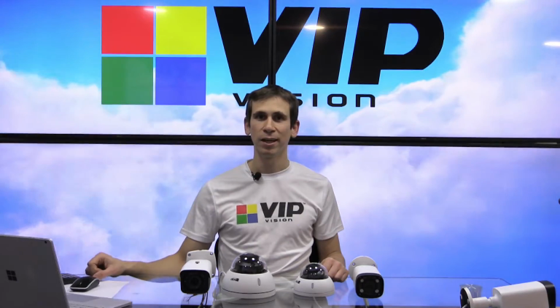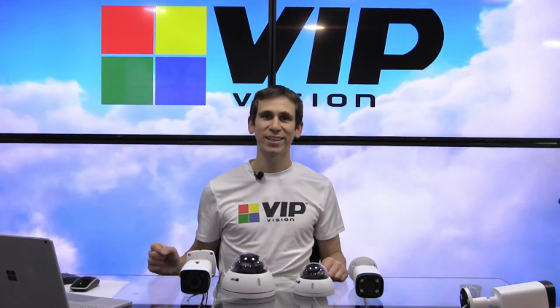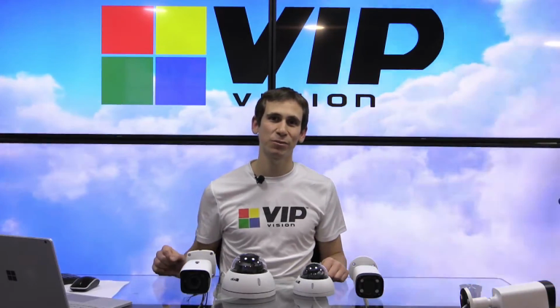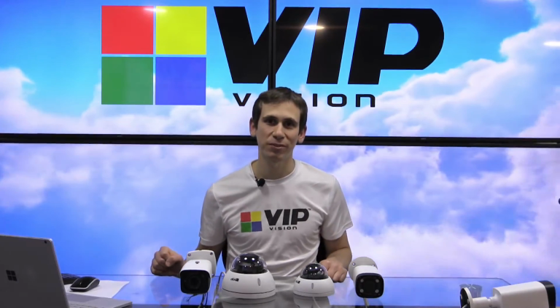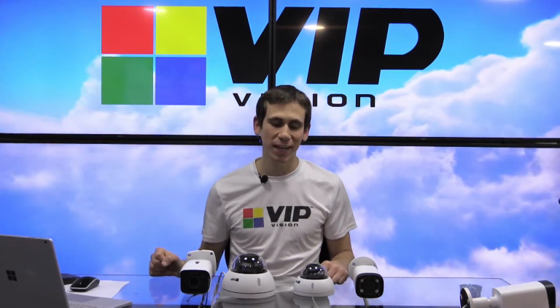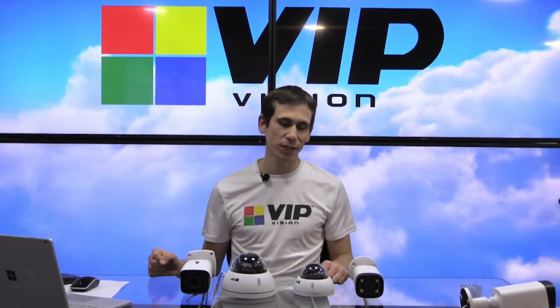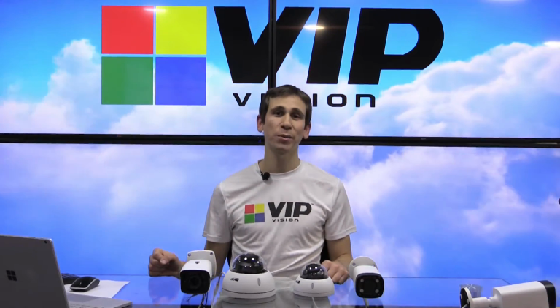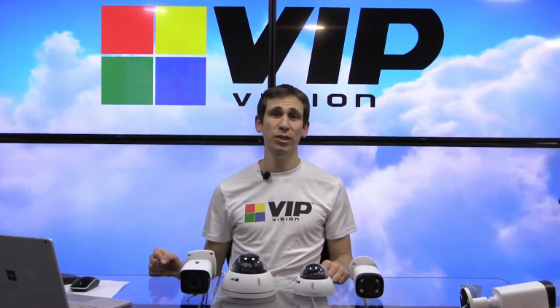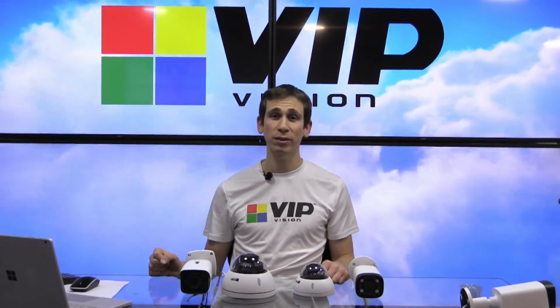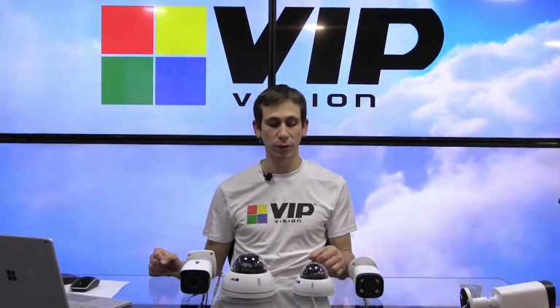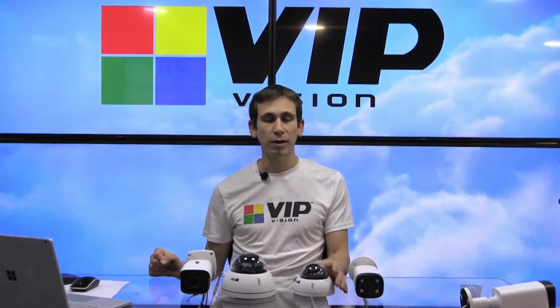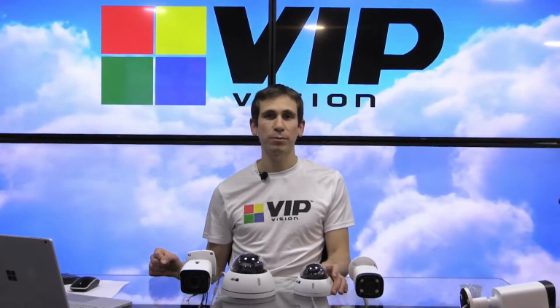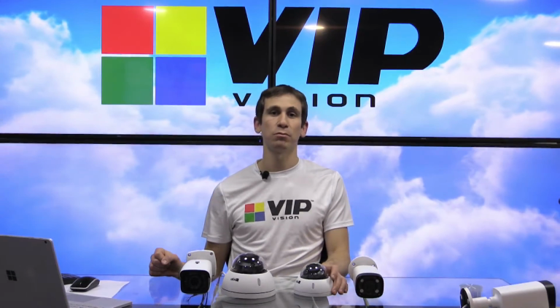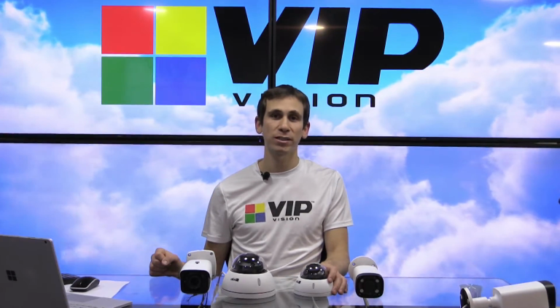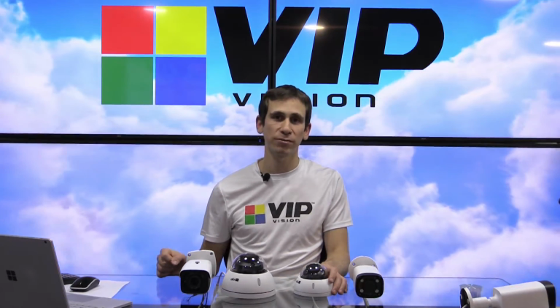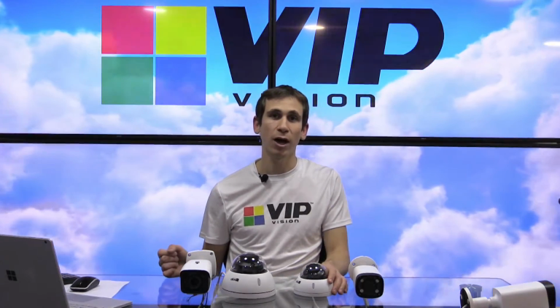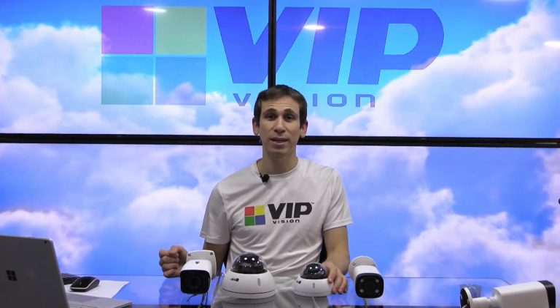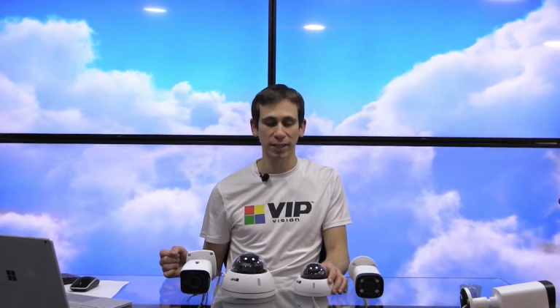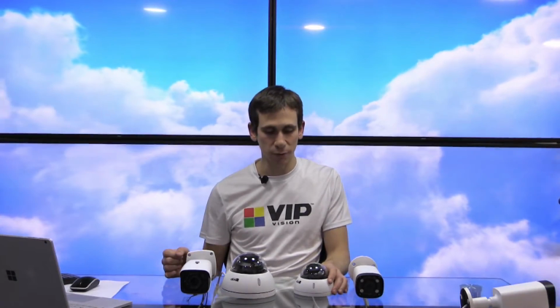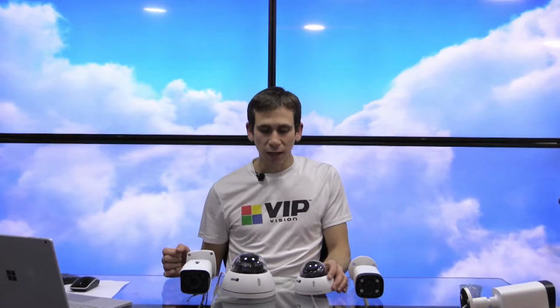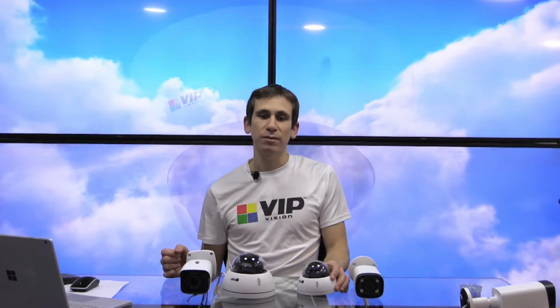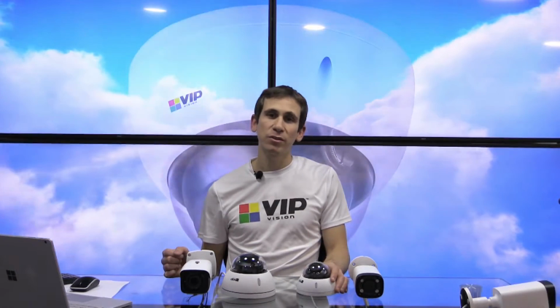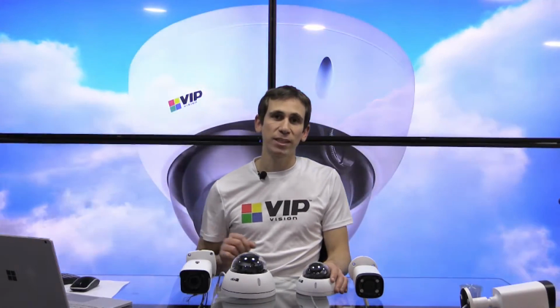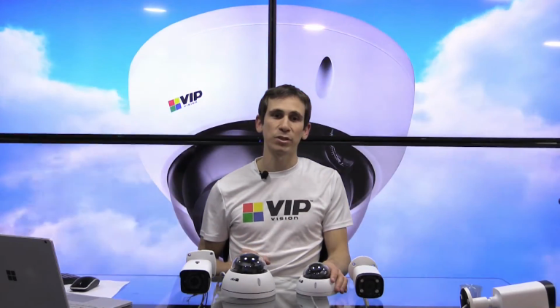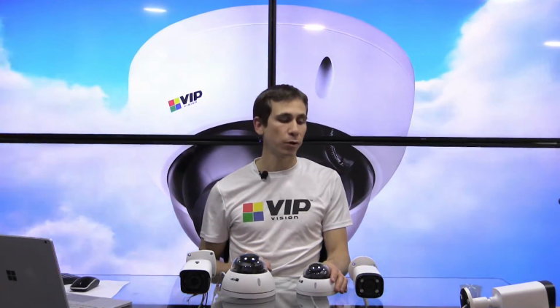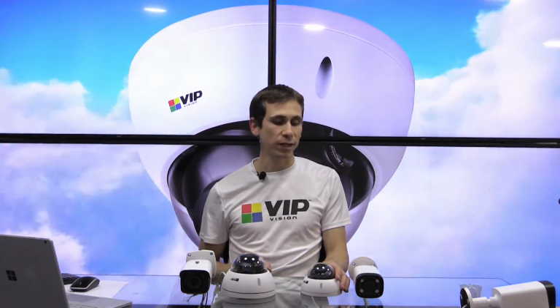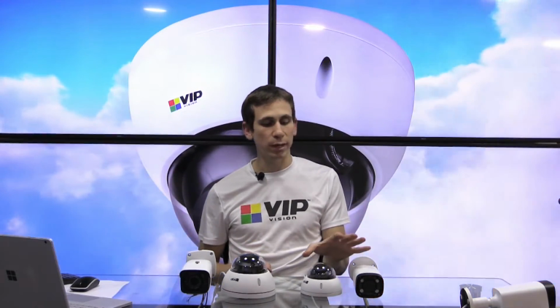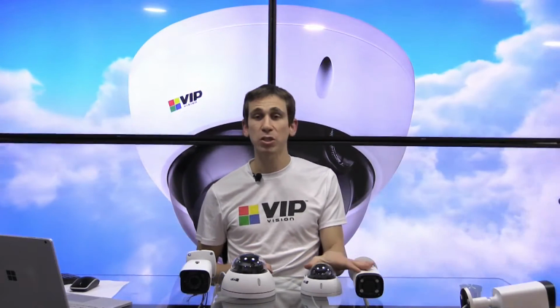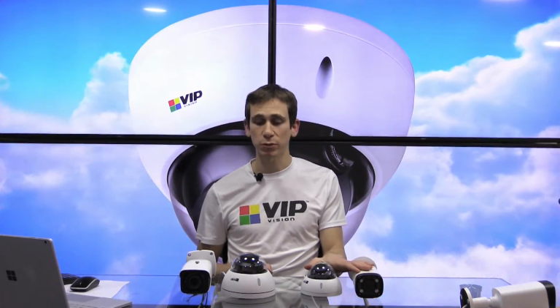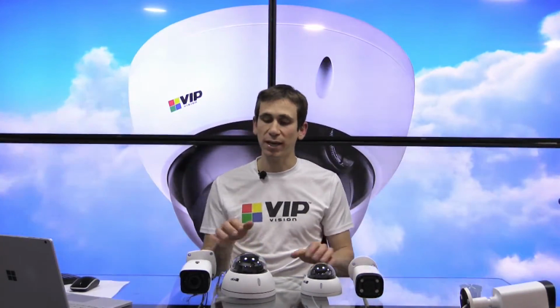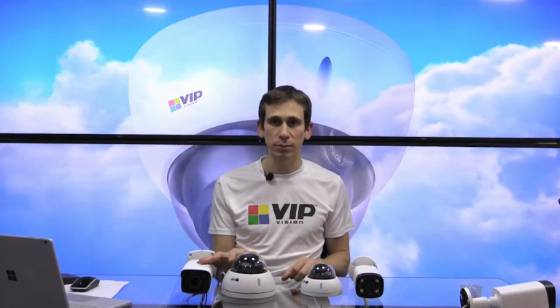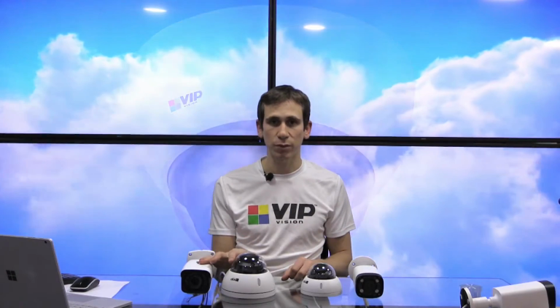Hi, it's Geoff here from VIP Vision and in this video I'm going to be giving you a brief overview of the VIP Vision motorized vari-focal IP network surveillance cameras. VIP Vision offer these cameras in both of our ranges — our professional series range and our ultimate series range.